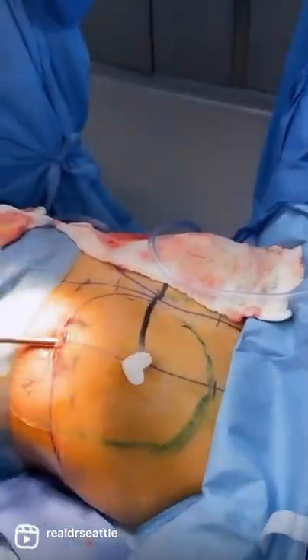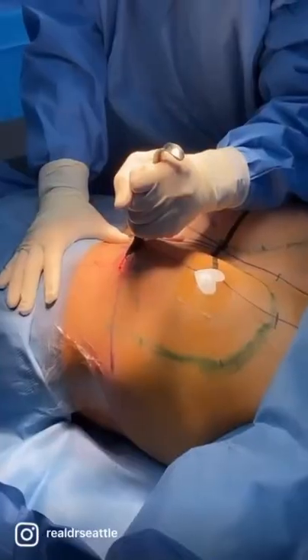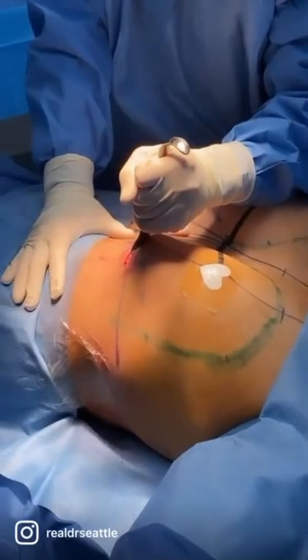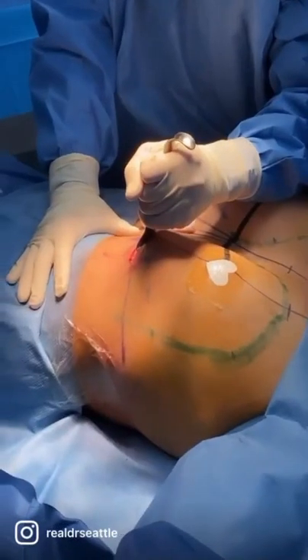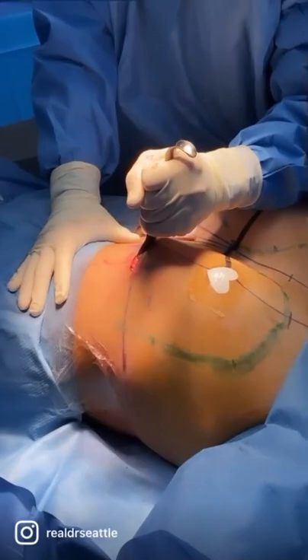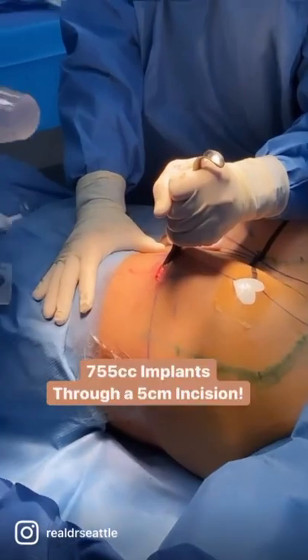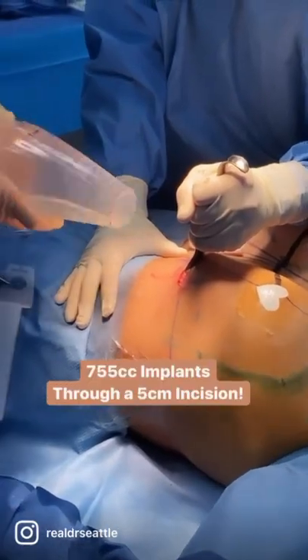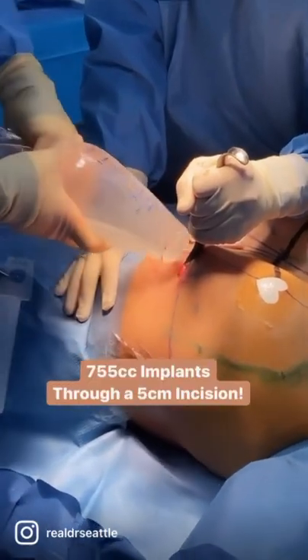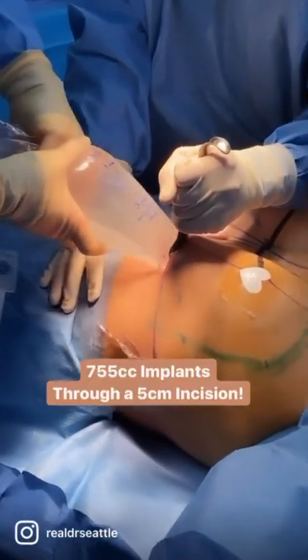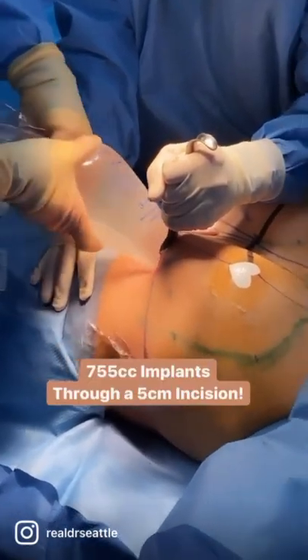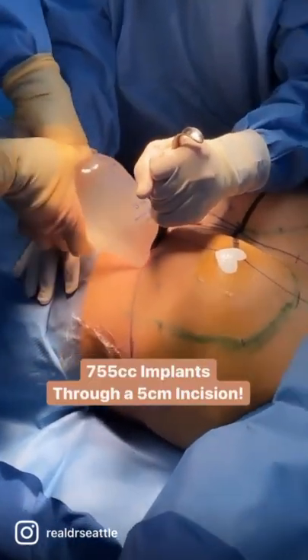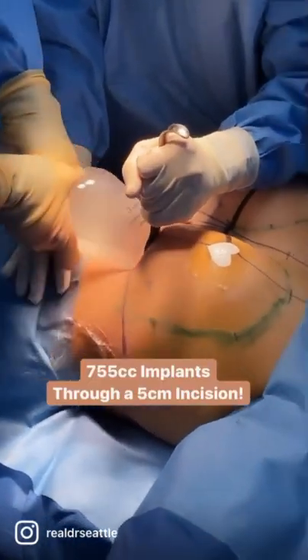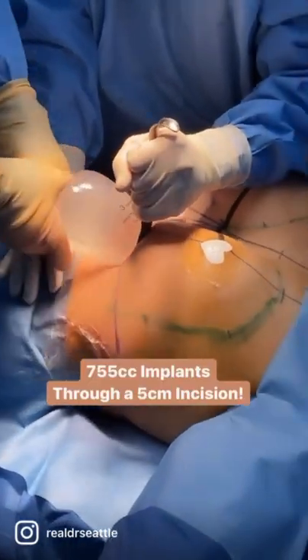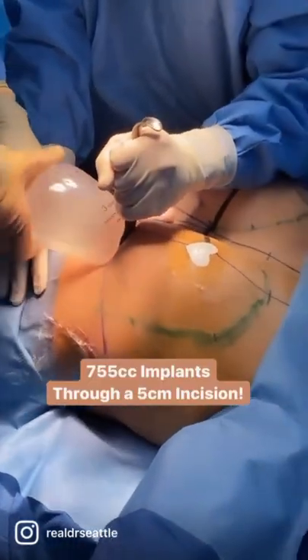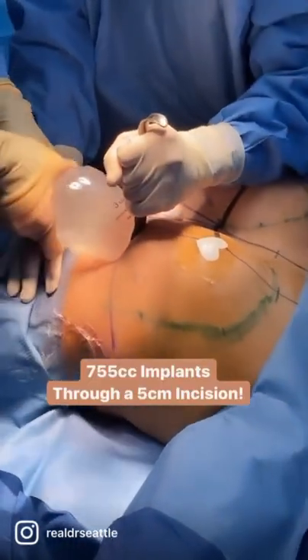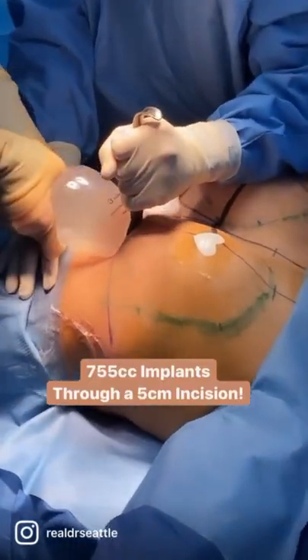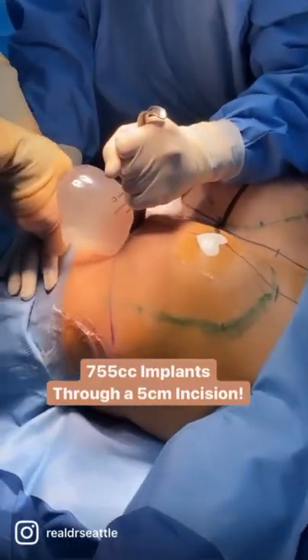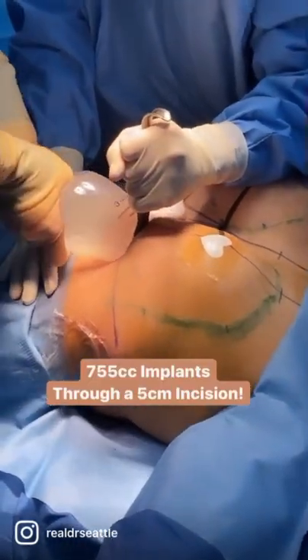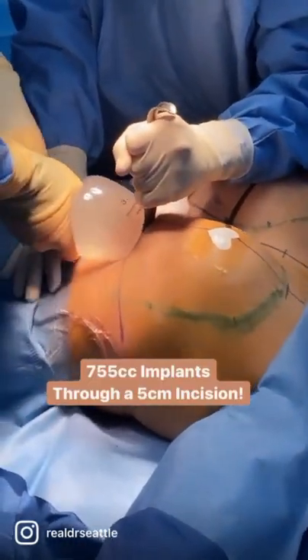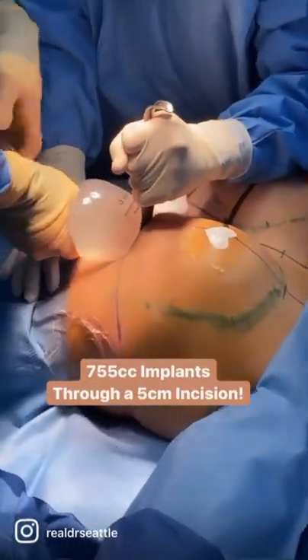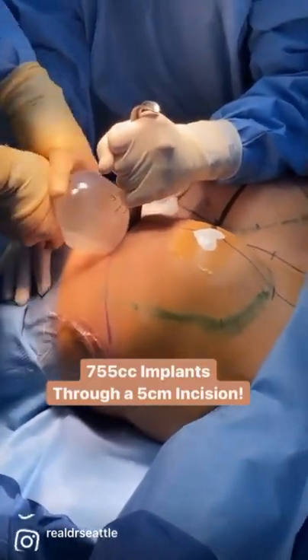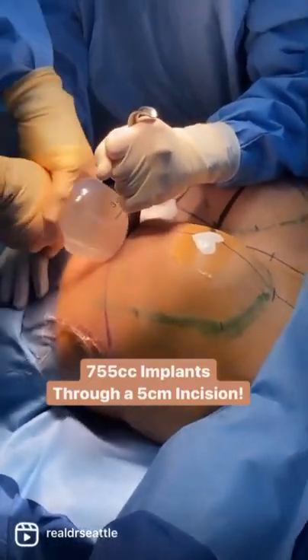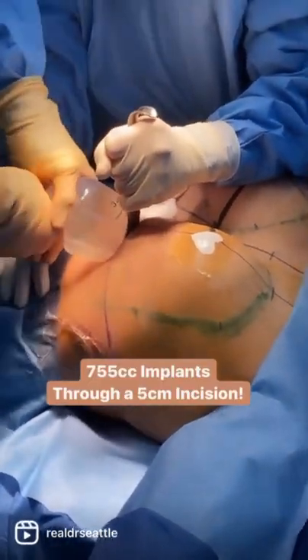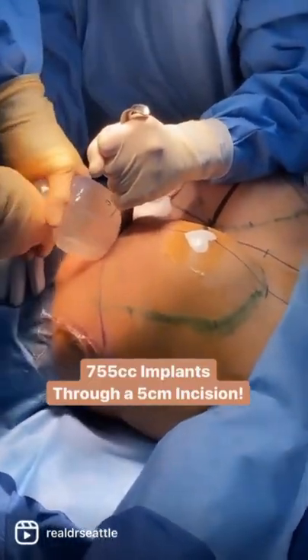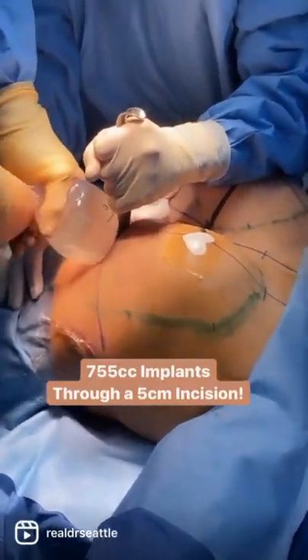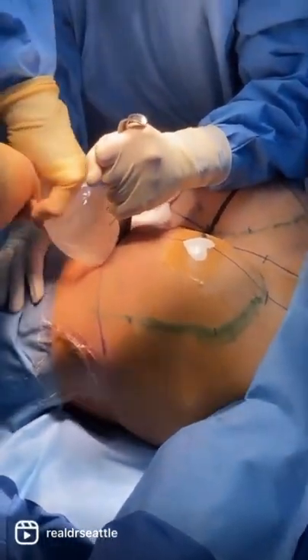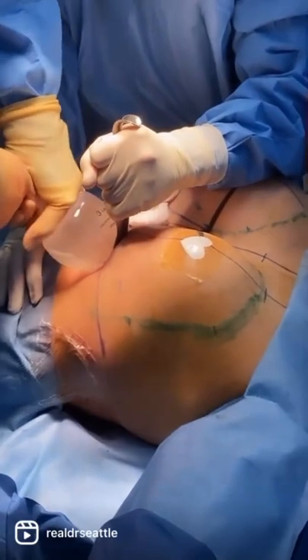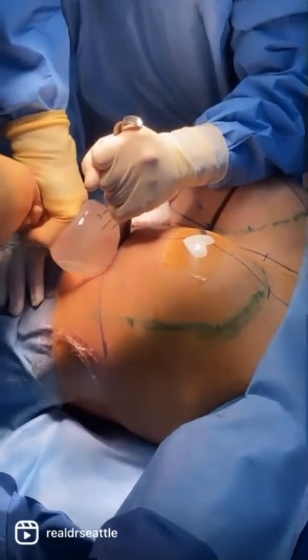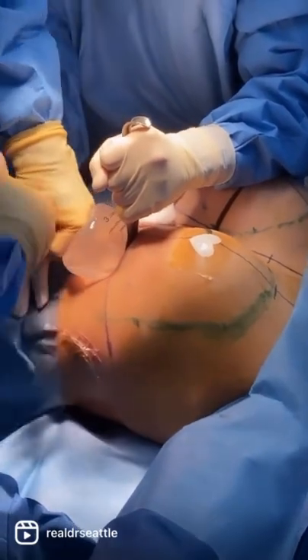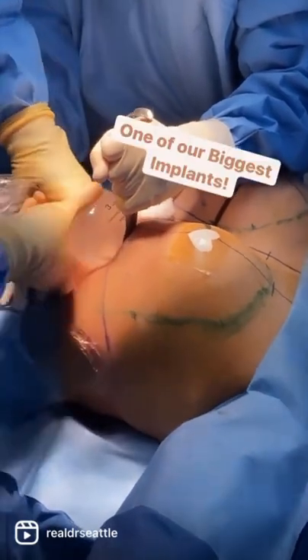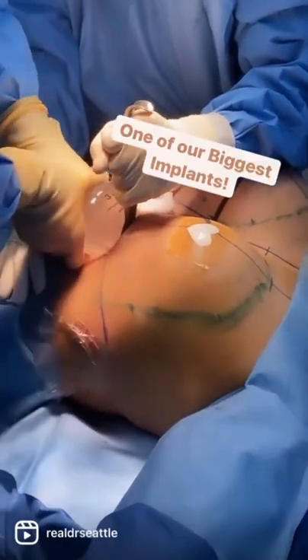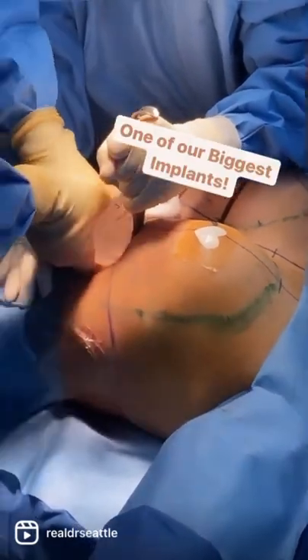You're going to see something no one else is going to show you — how to do a 755 in someone who's transgender. Gummy bear through a 5cm and 6.